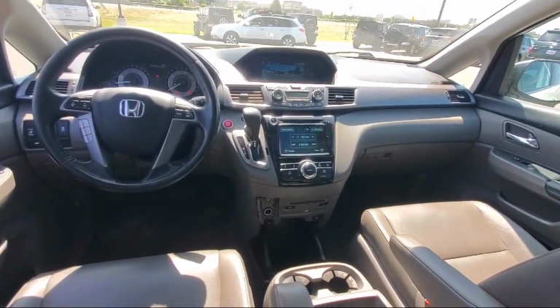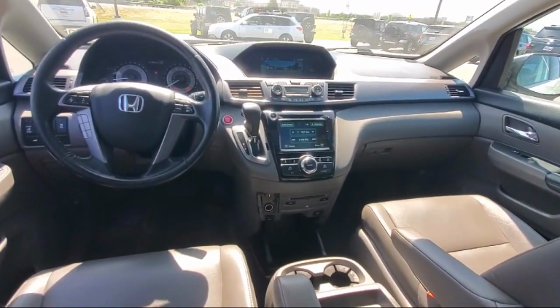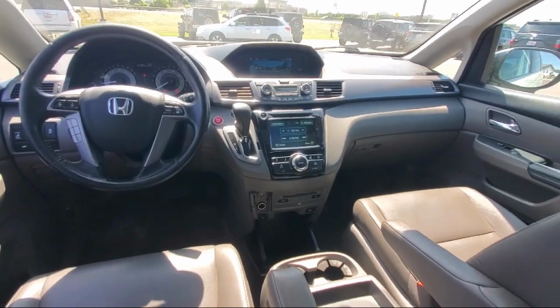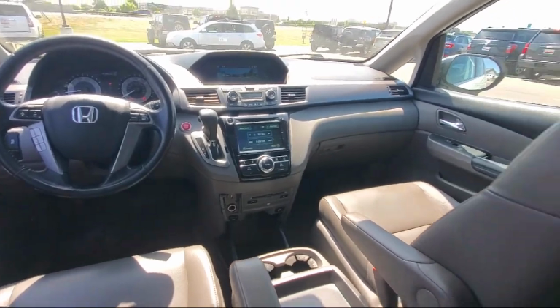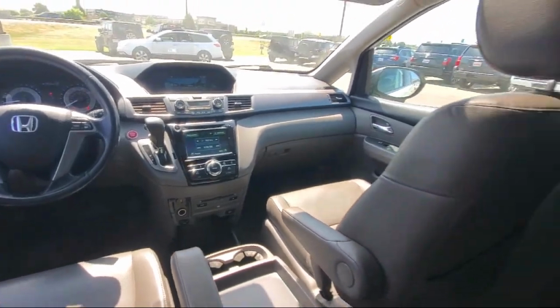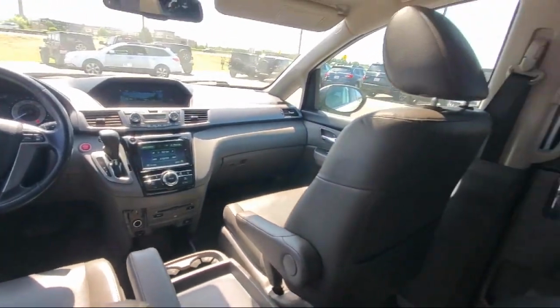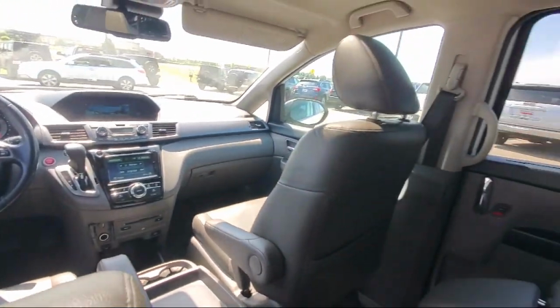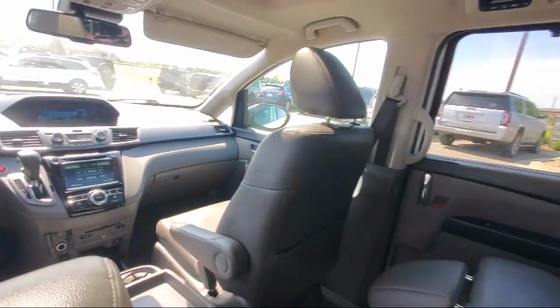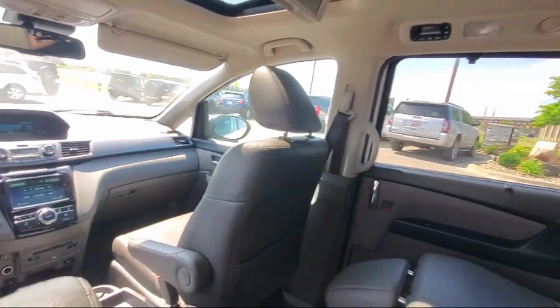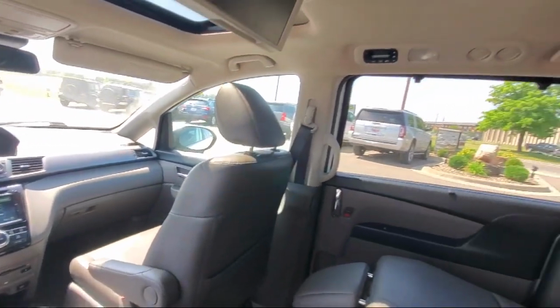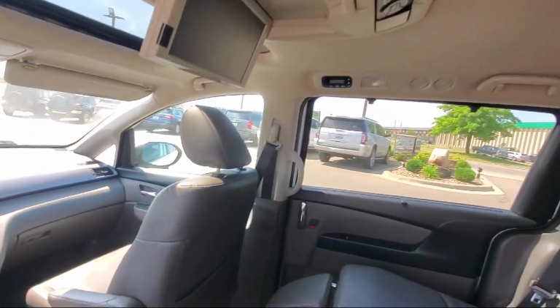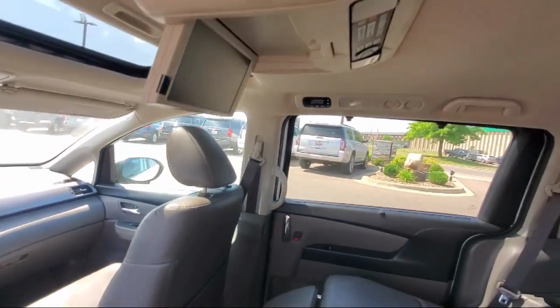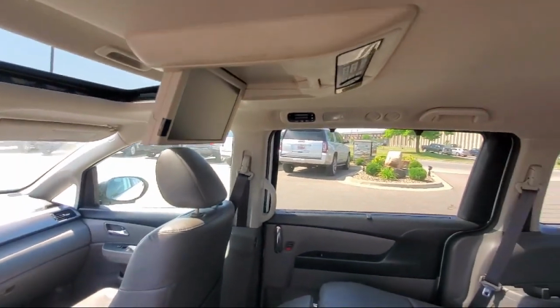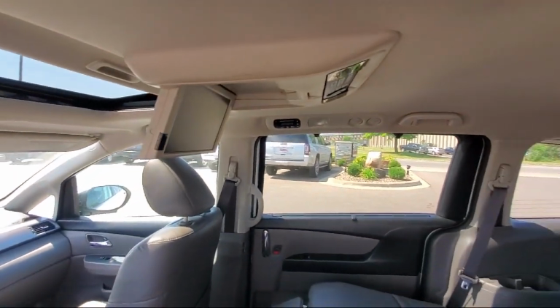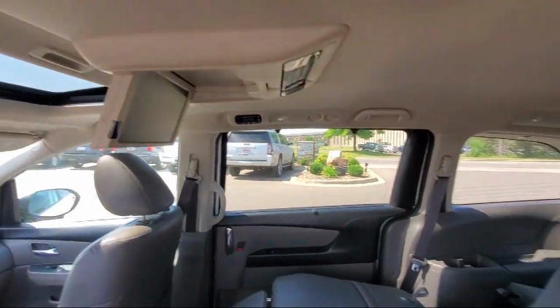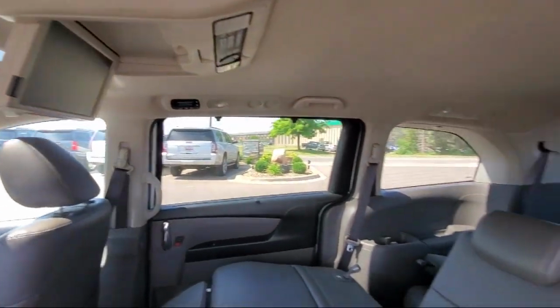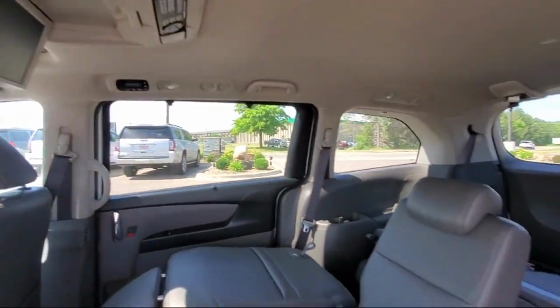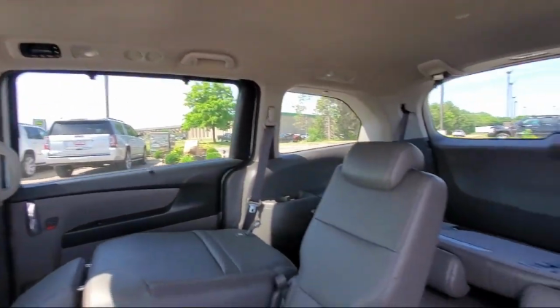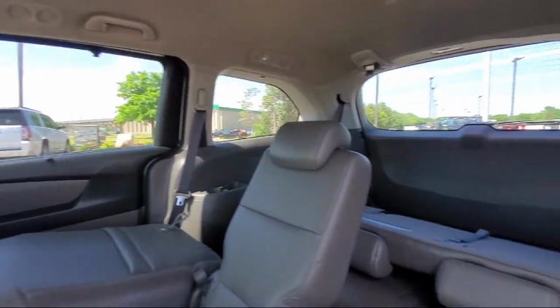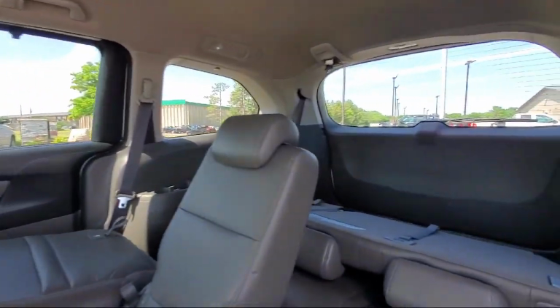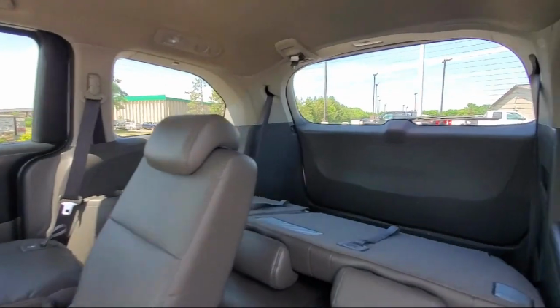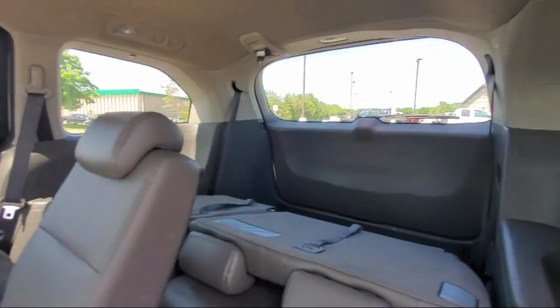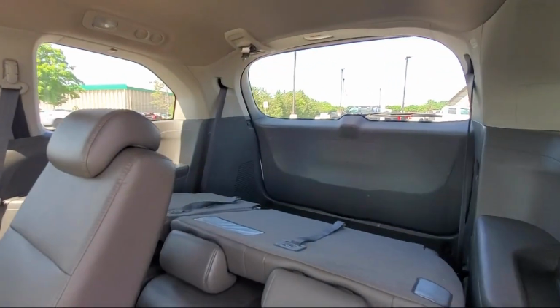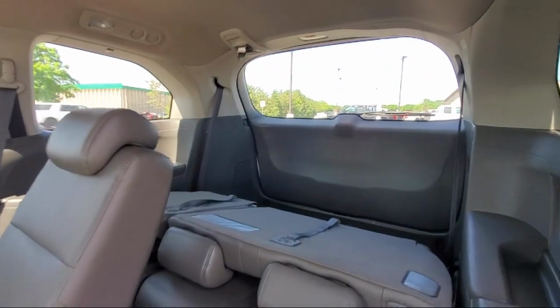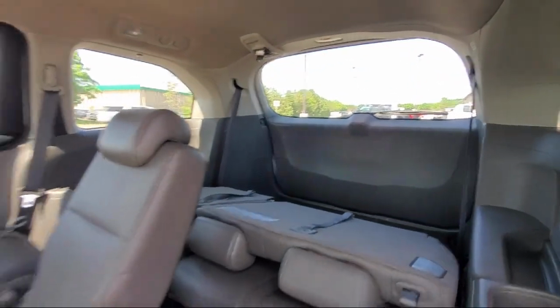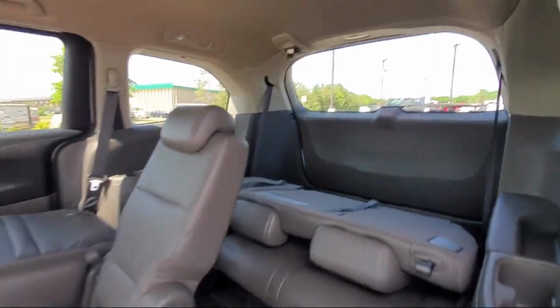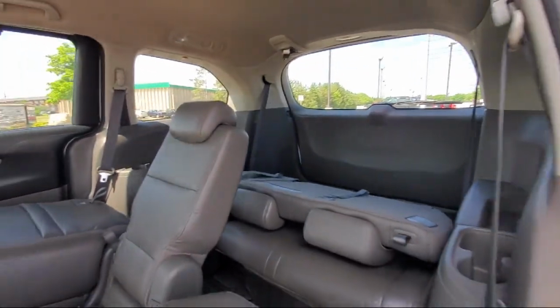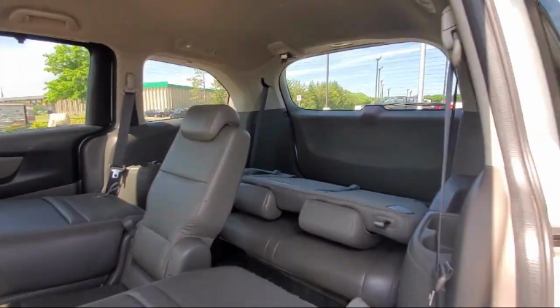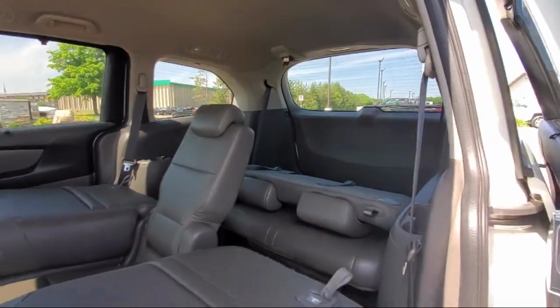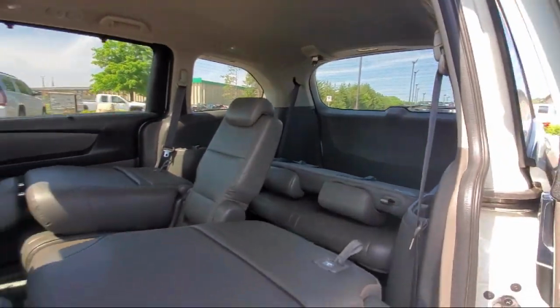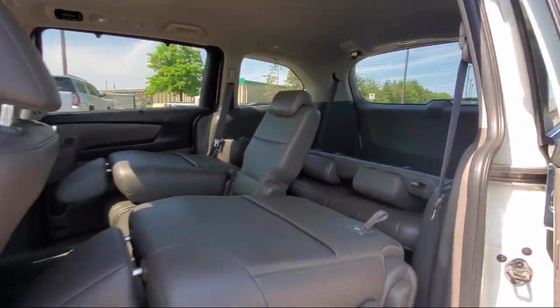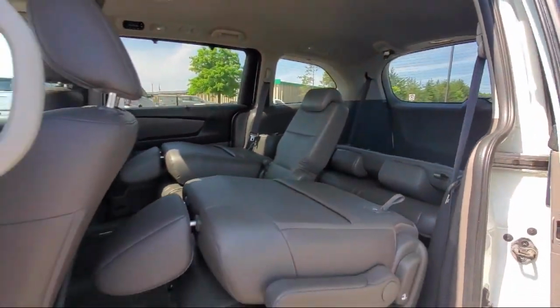We pride ourselves on having the best pre-owned vehicles on the market, and are happy to offer quality vehicles at an affordable price. So come see us at Bedrock Motors today.